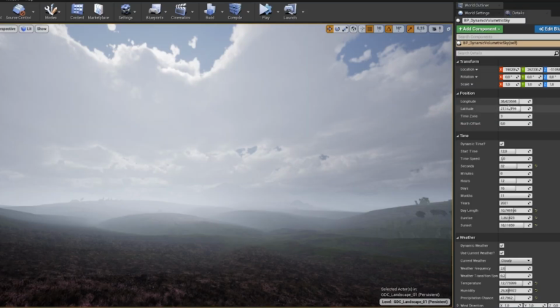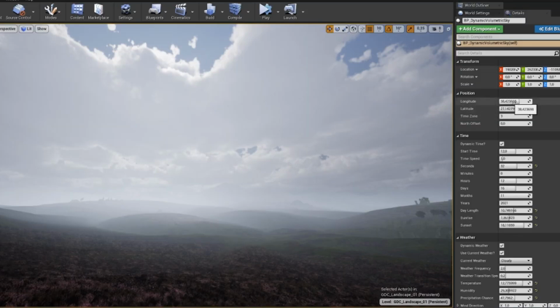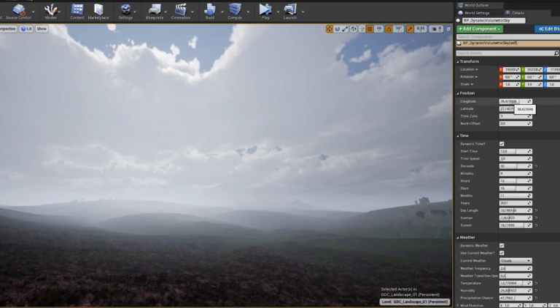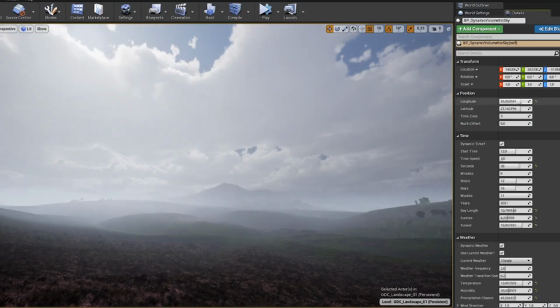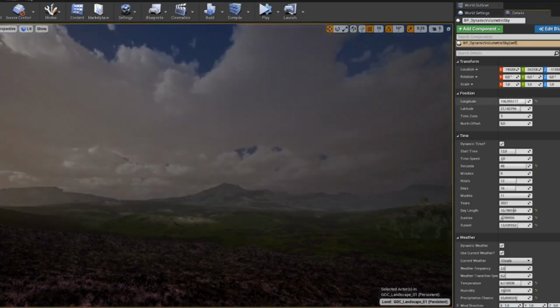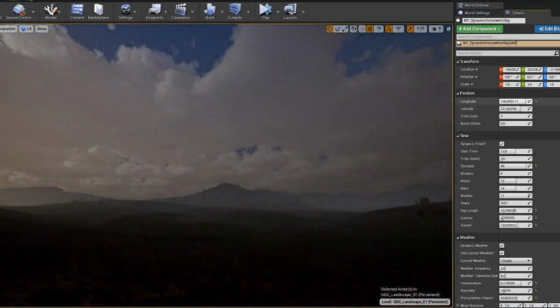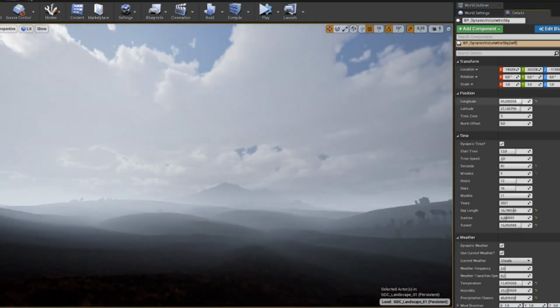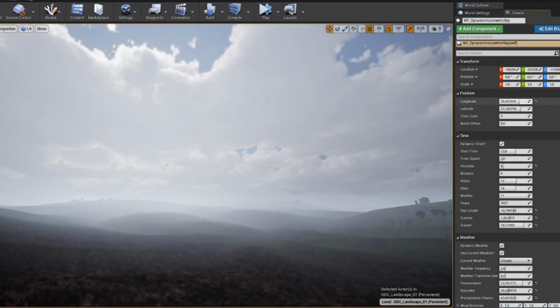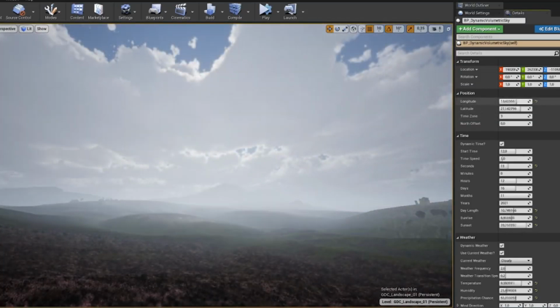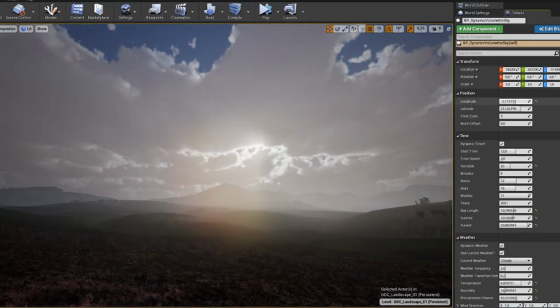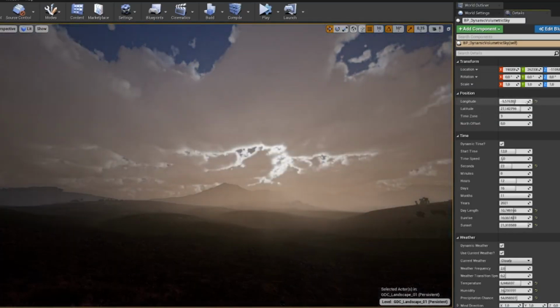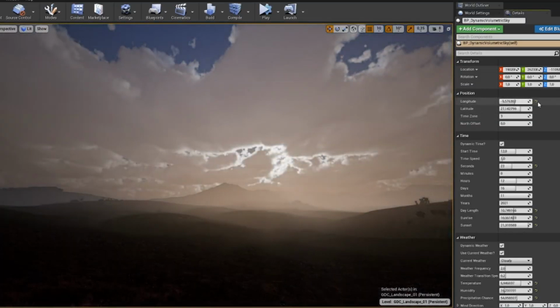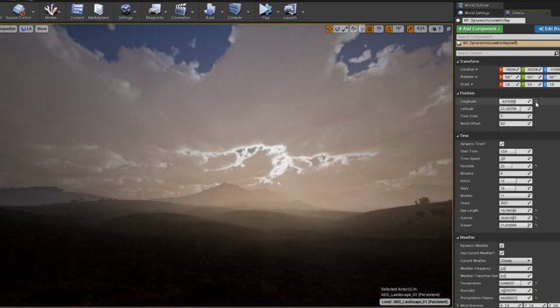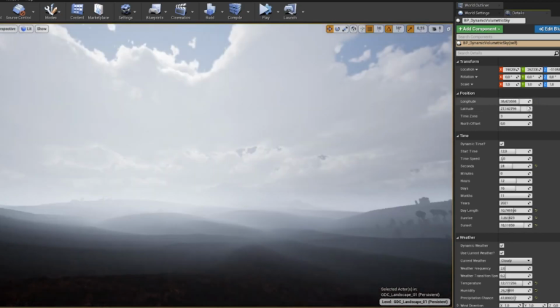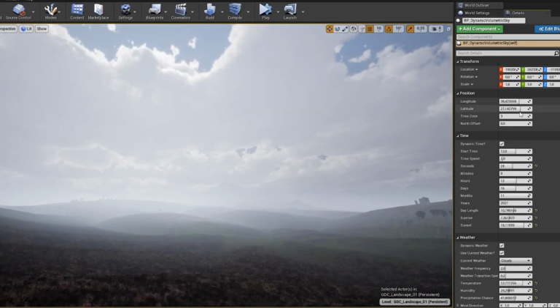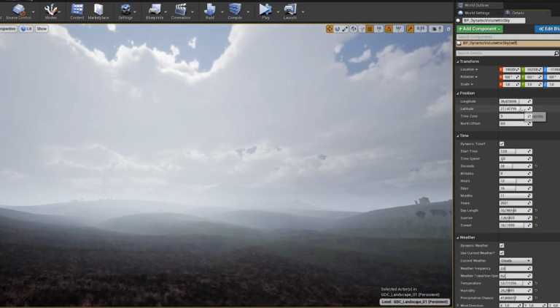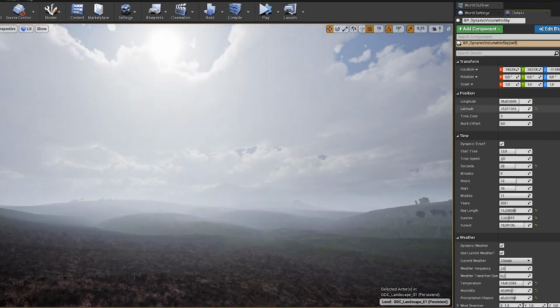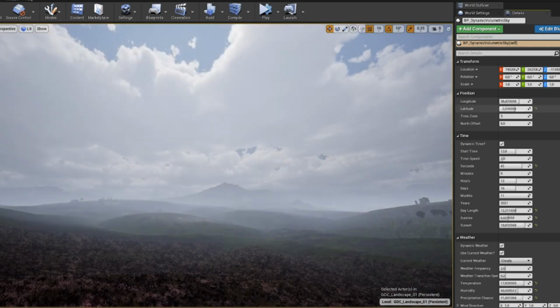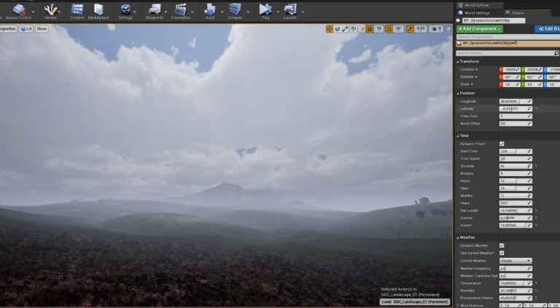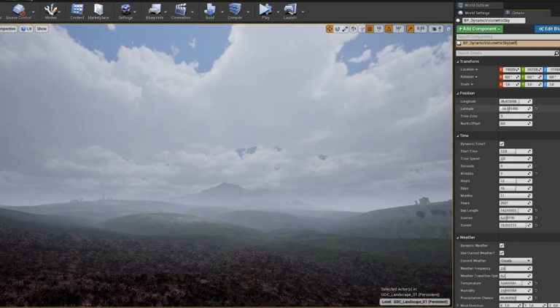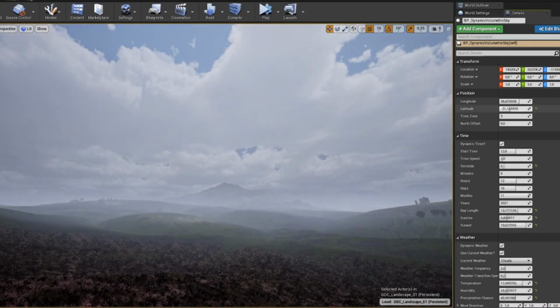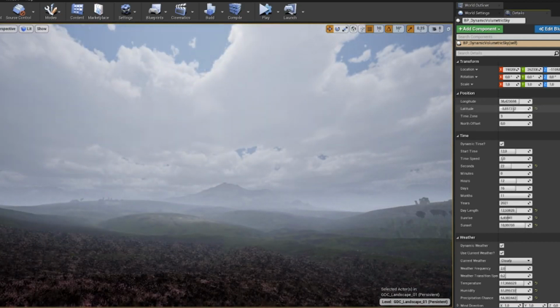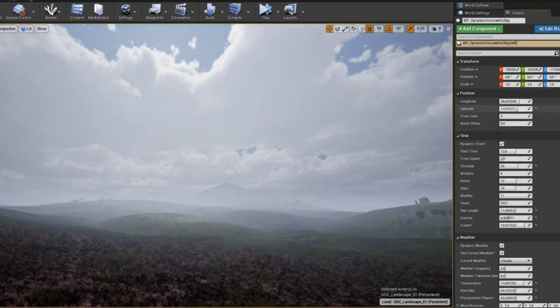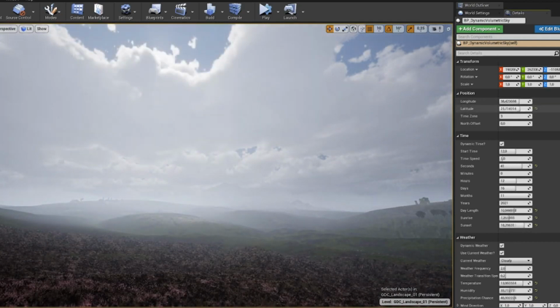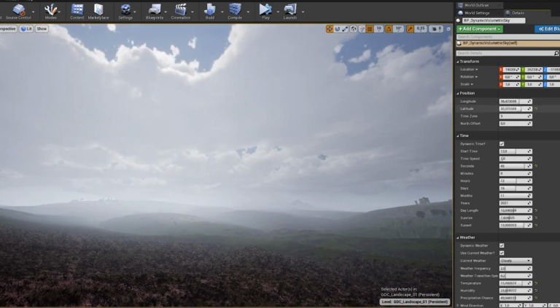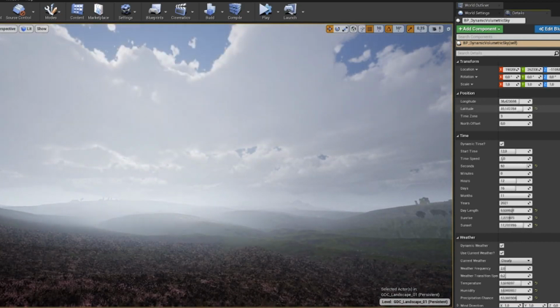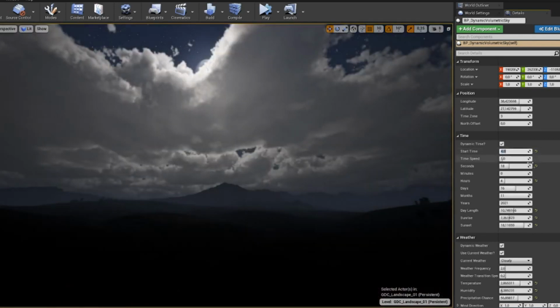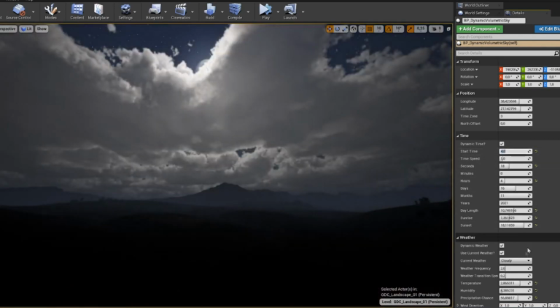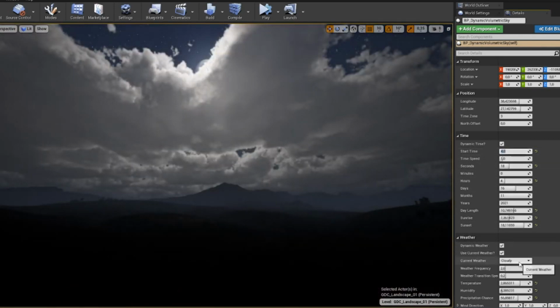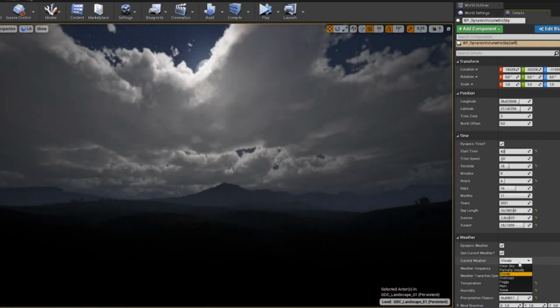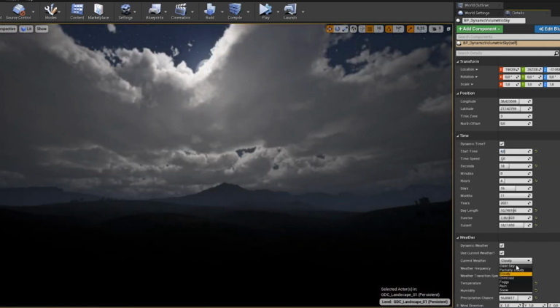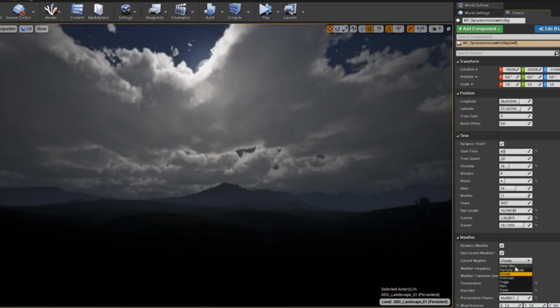Finally, we have the Dynamic Volumetric Sky. This is a simplified and optimized fully dynamic sky system with volumetric clouds, dynamic weather system, day and night cycle and time of day.